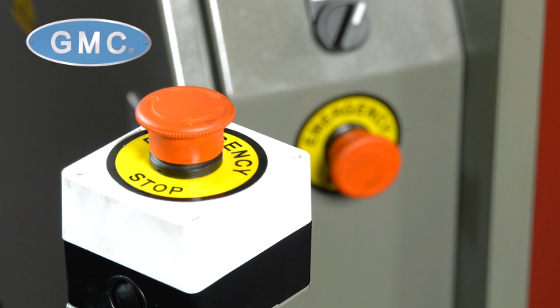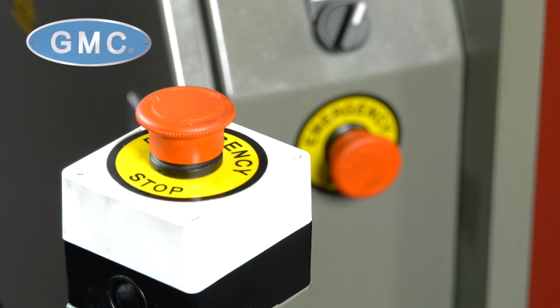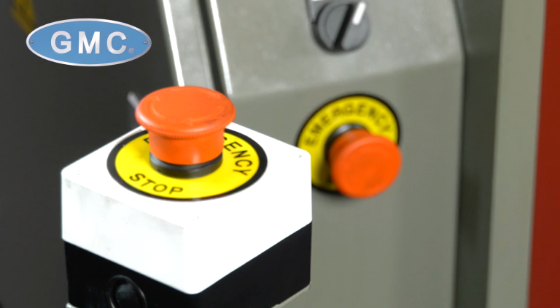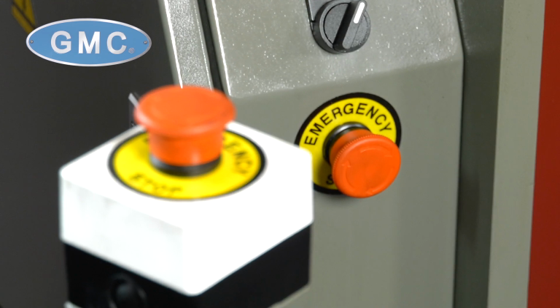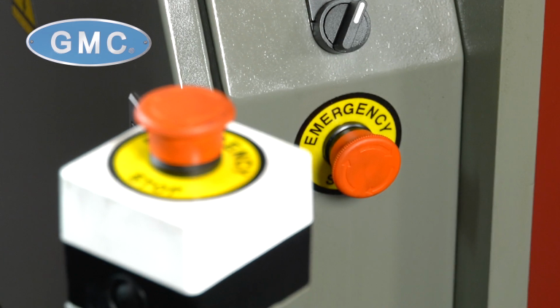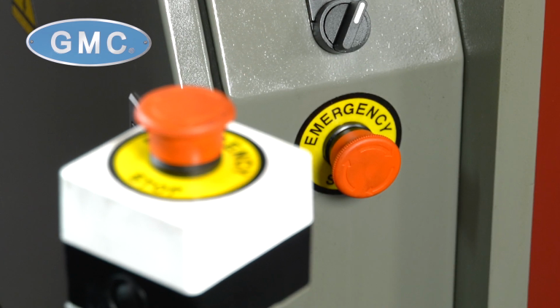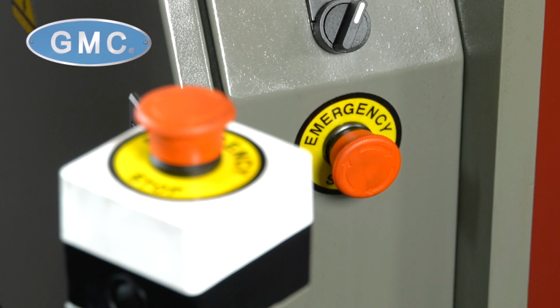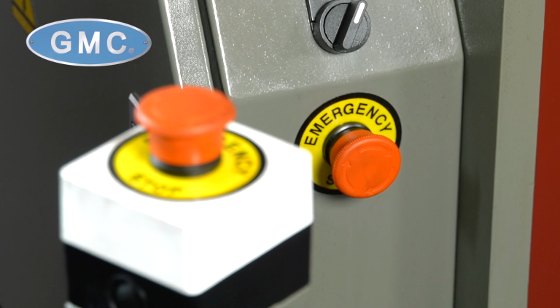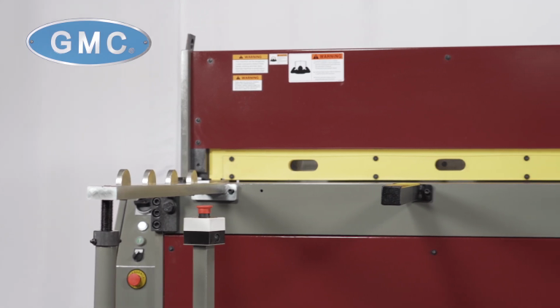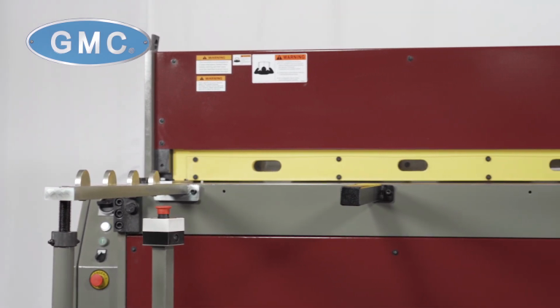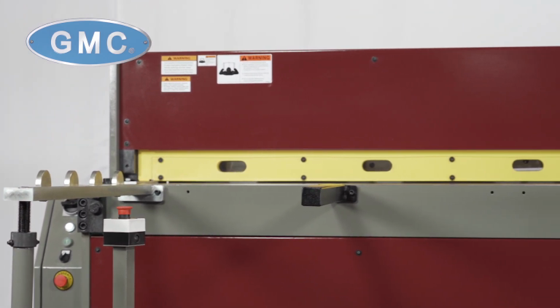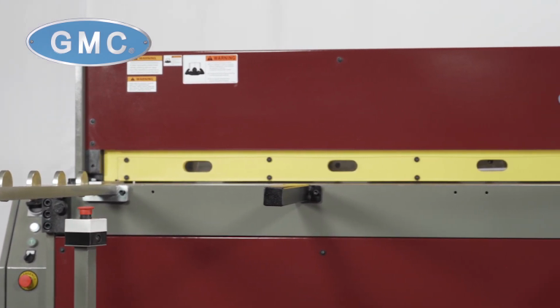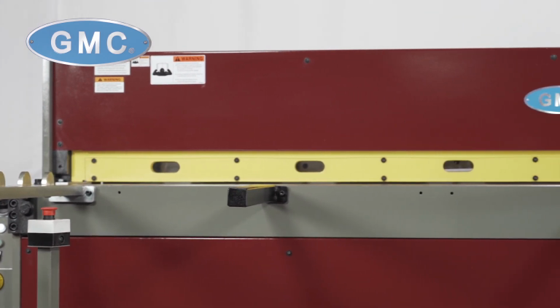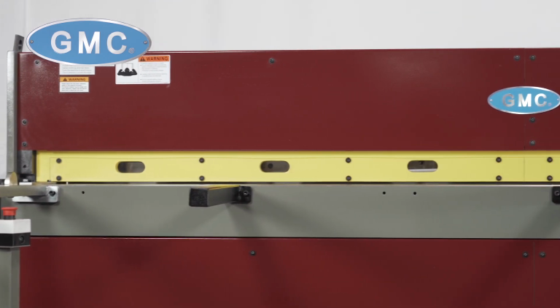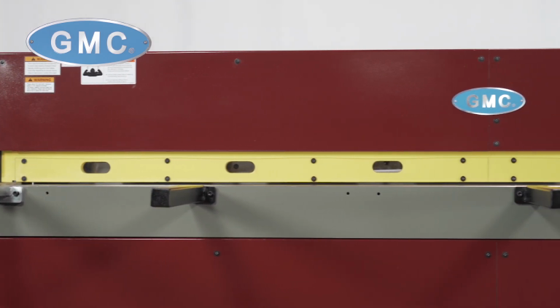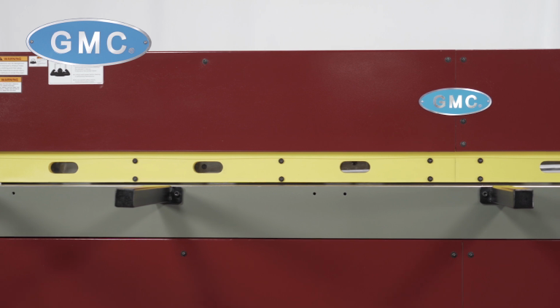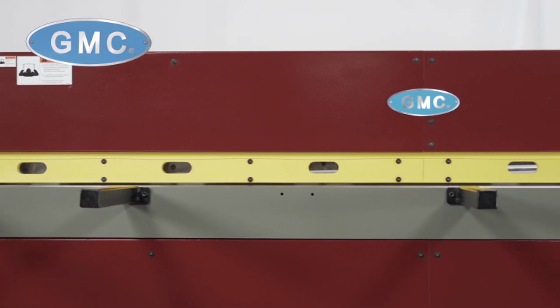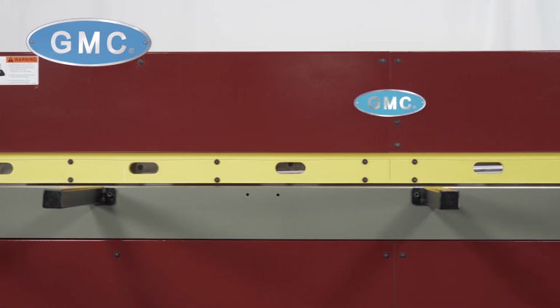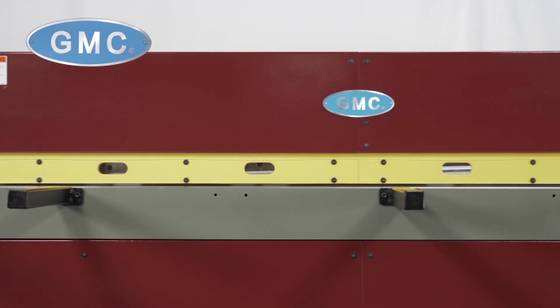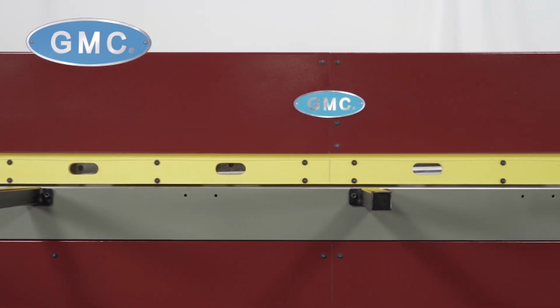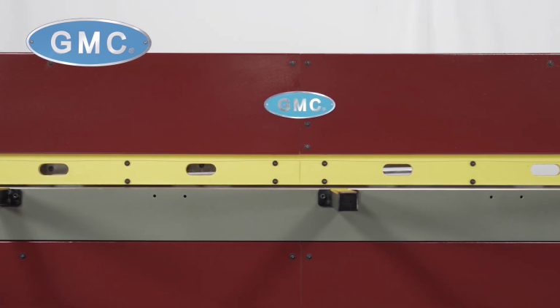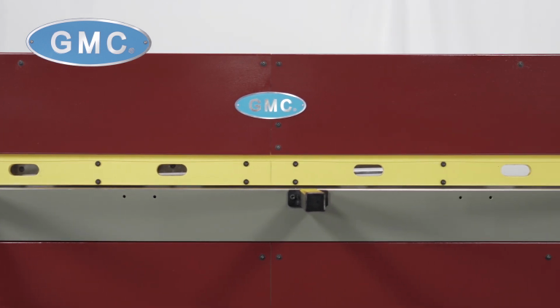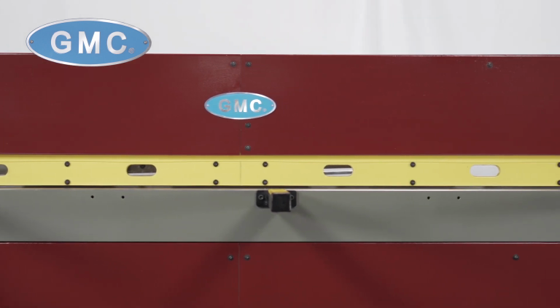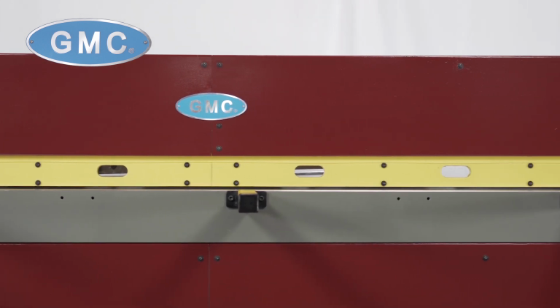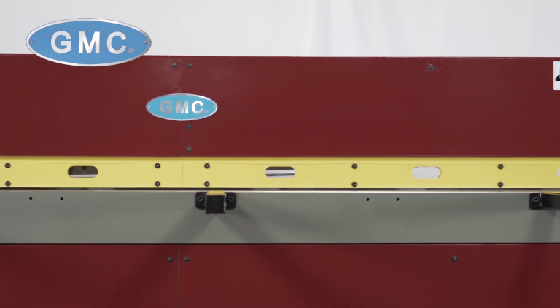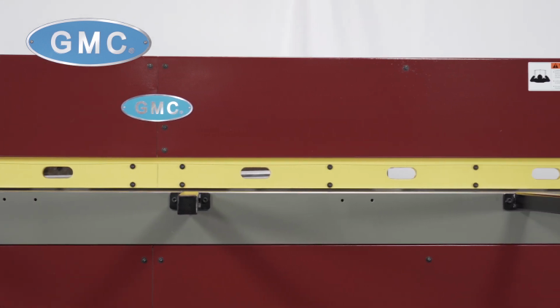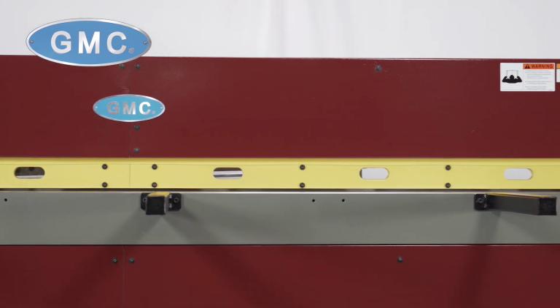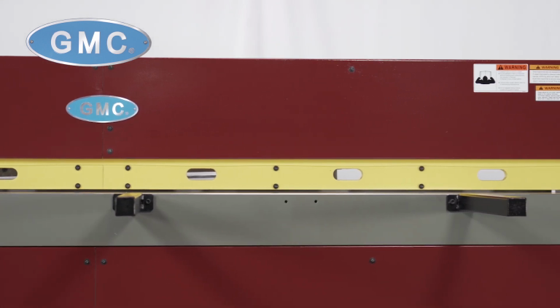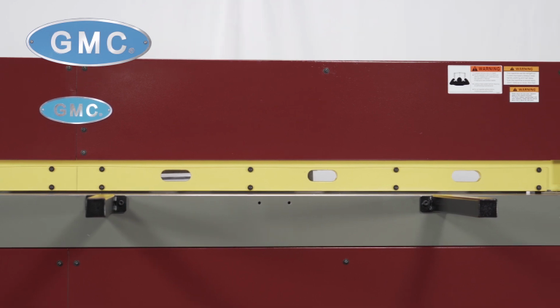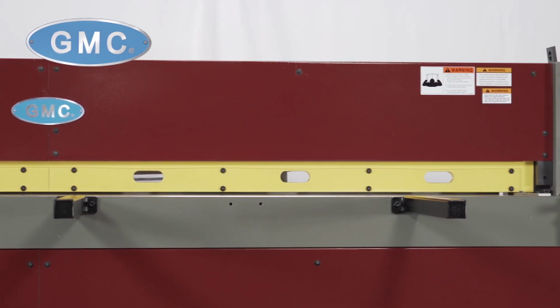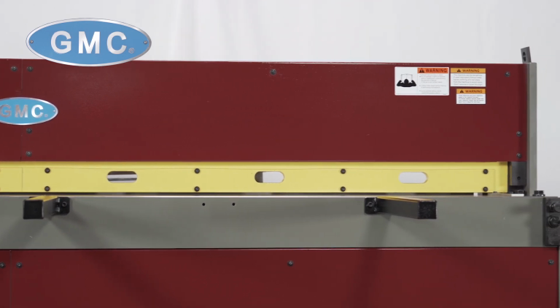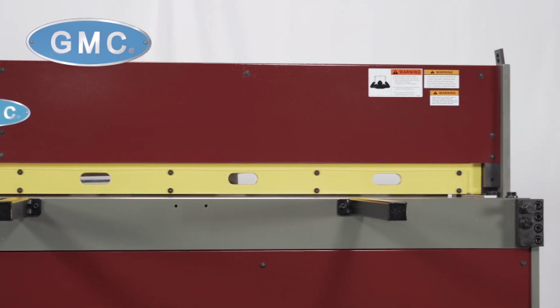E-stops for emergency shut-off that meet OSHA requirements, and auto or inch select availability. The upper and lower blades are made of high-alloy hardened steel and have two edges each, so the shear can be turned one time before sharpening.